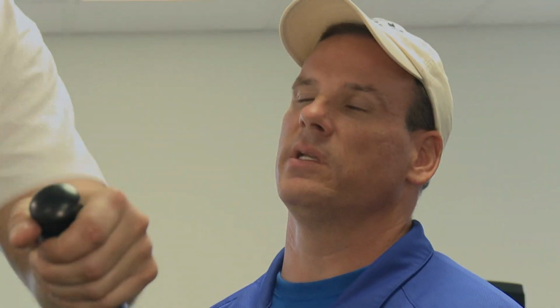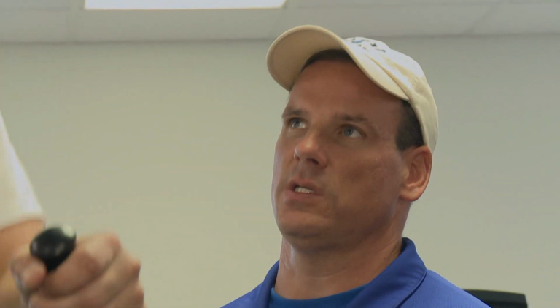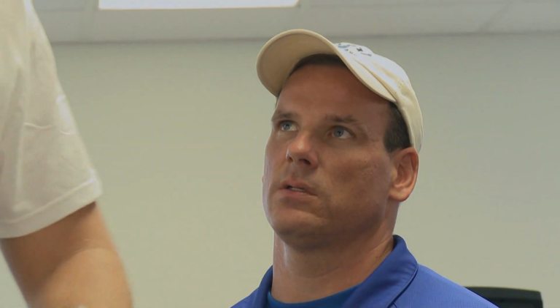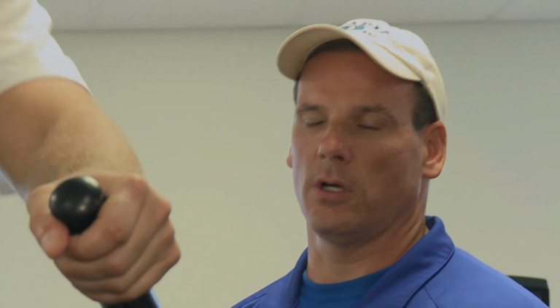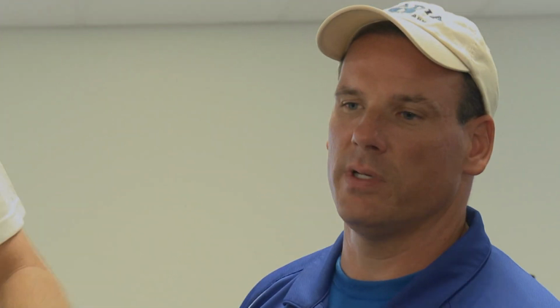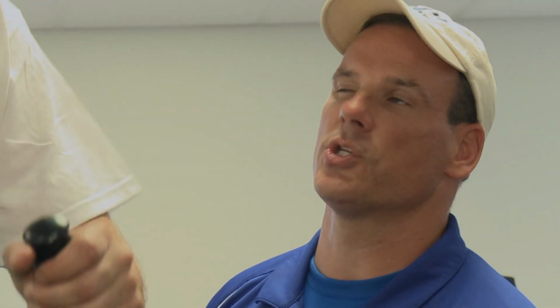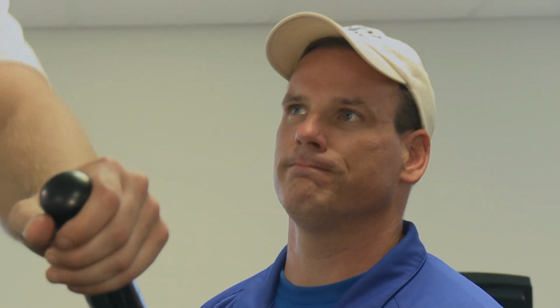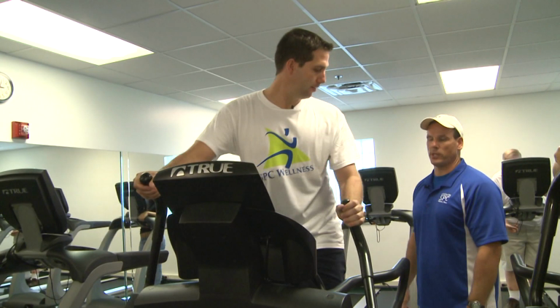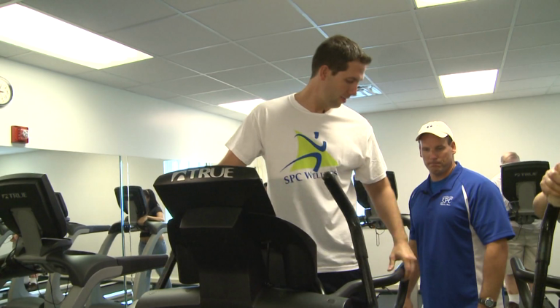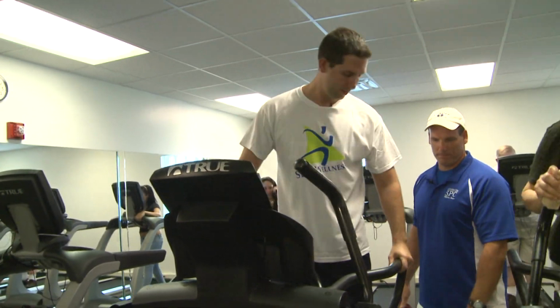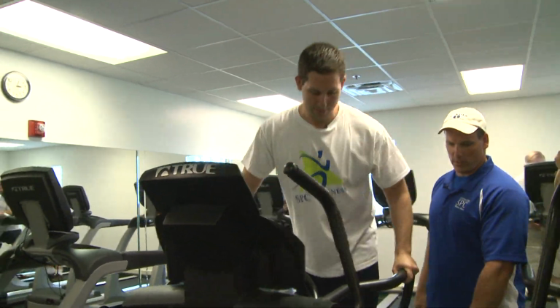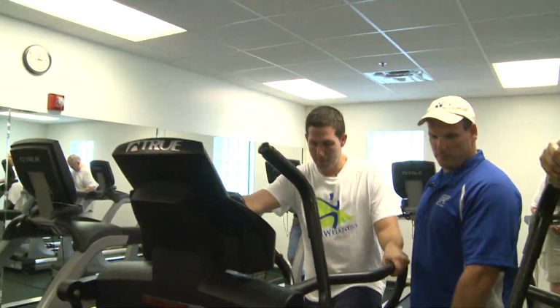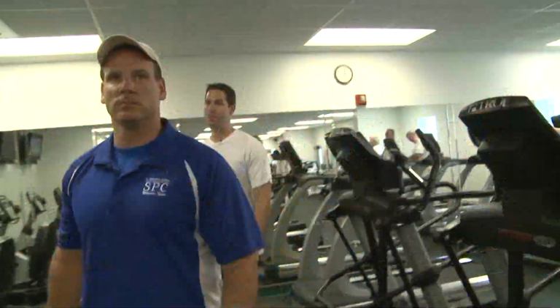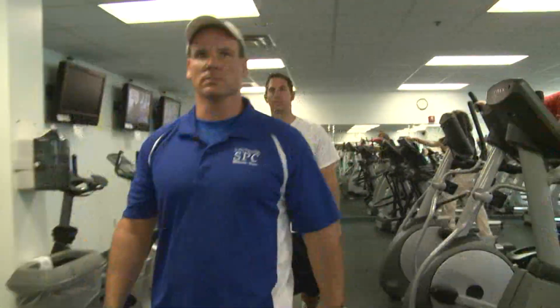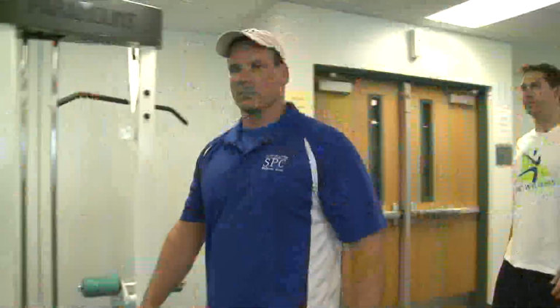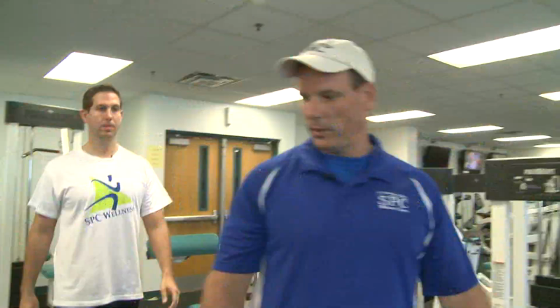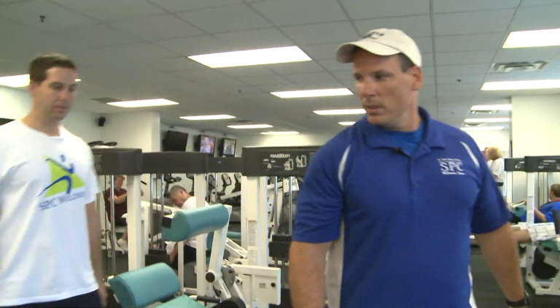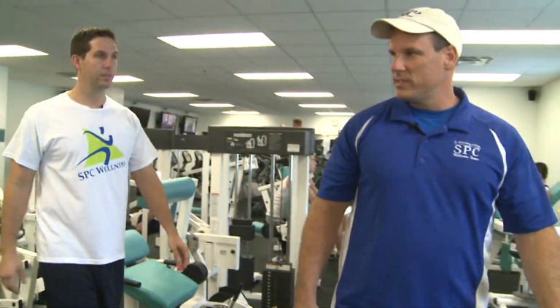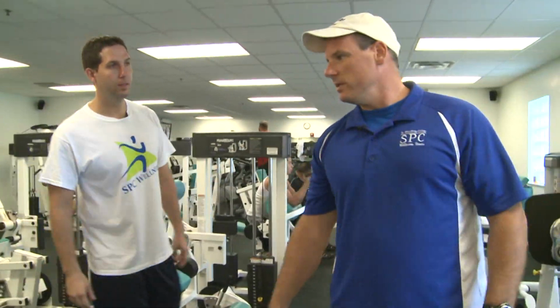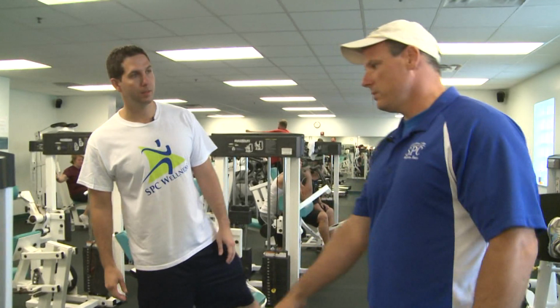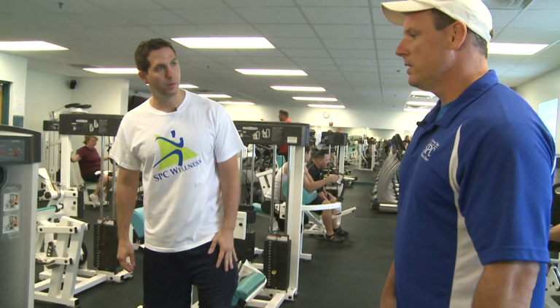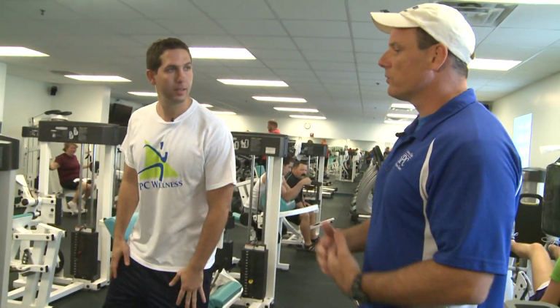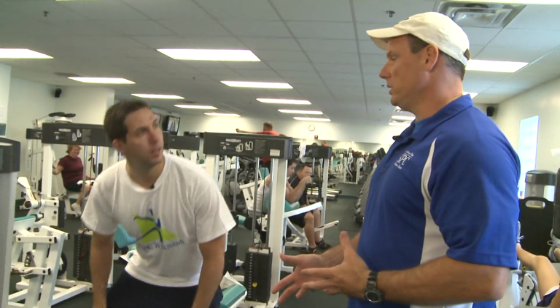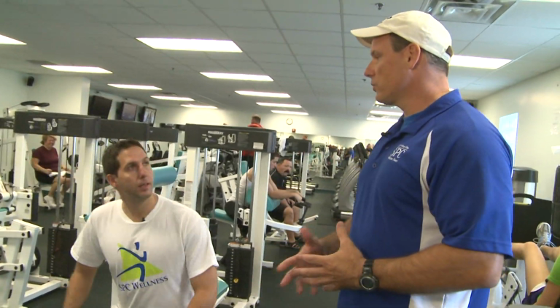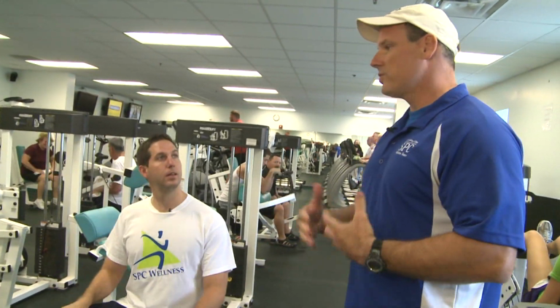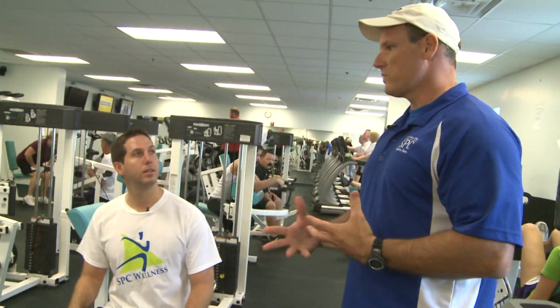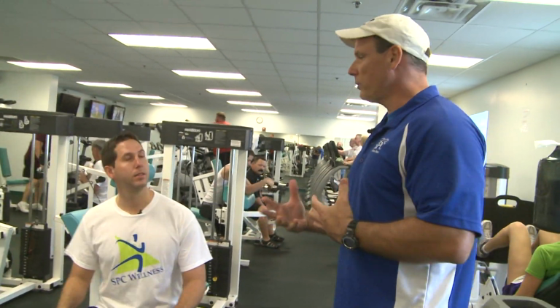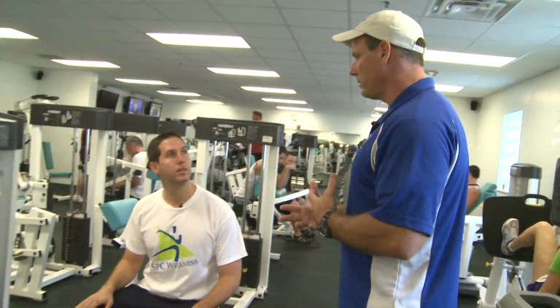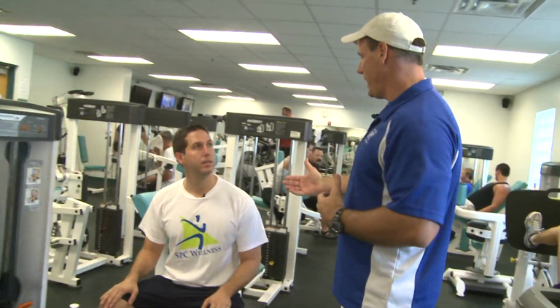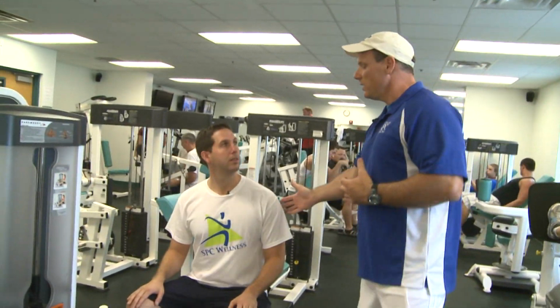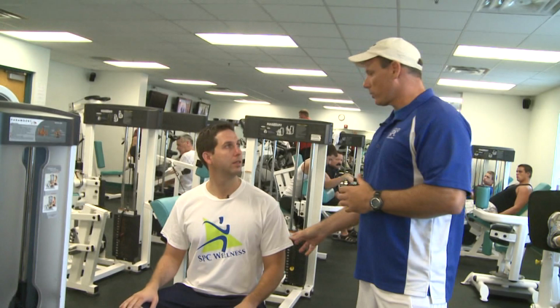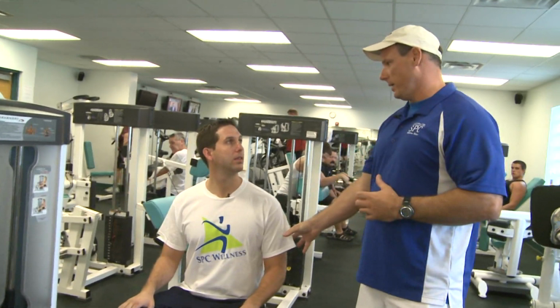Now we can hit some machines. Let's go hit the row machine. Have a seat, Steve. This is the row machine. This is going to work two muscles — upper back, your lats, and it's going to work bicep.